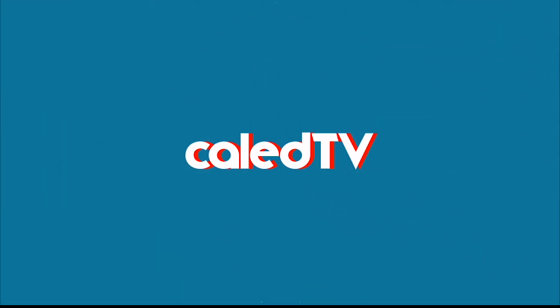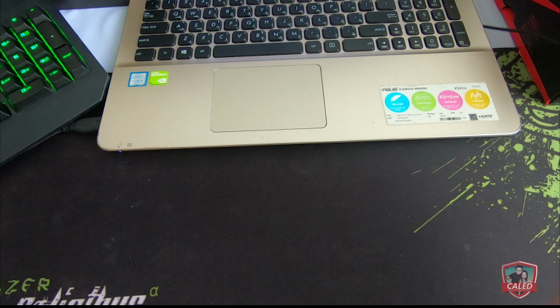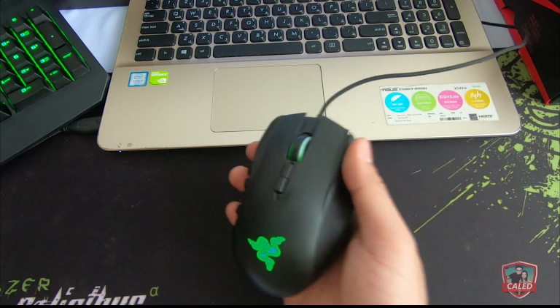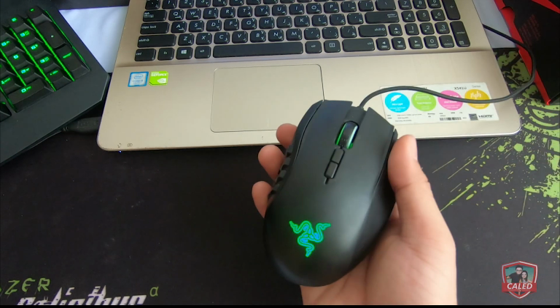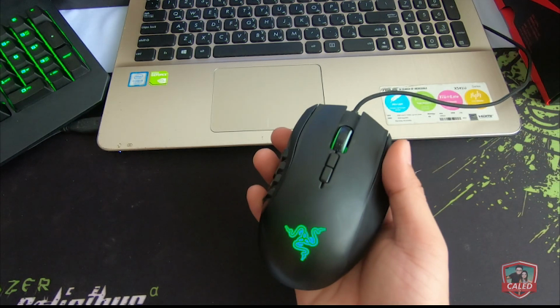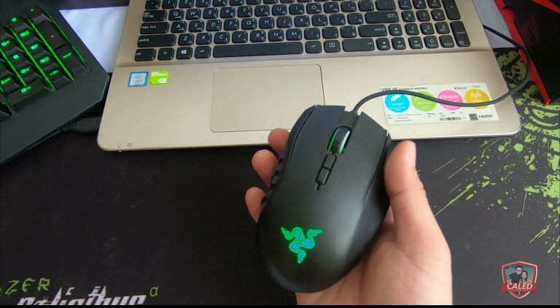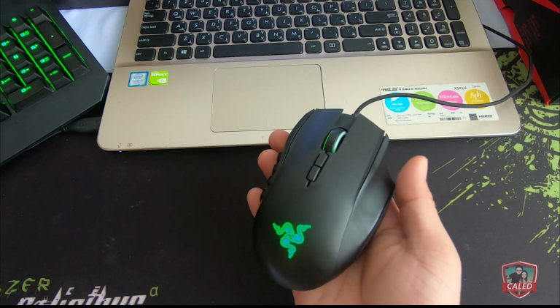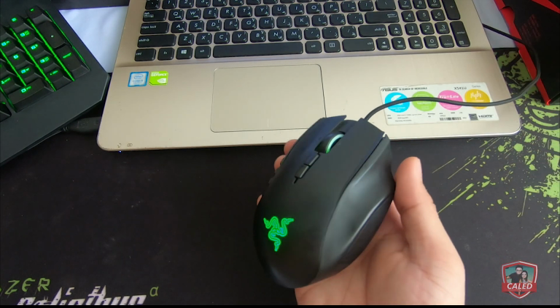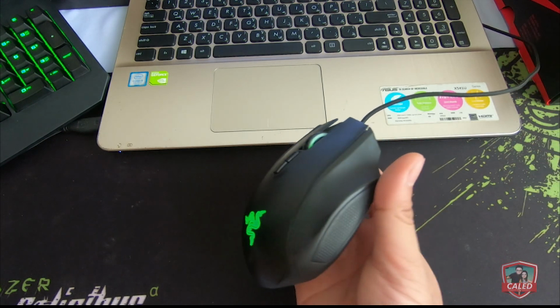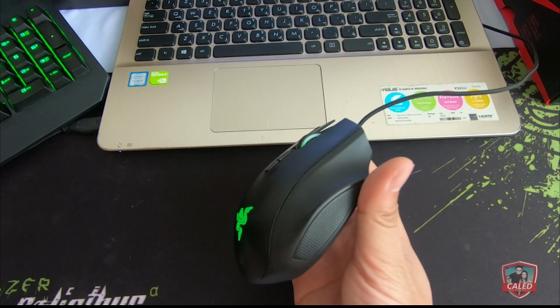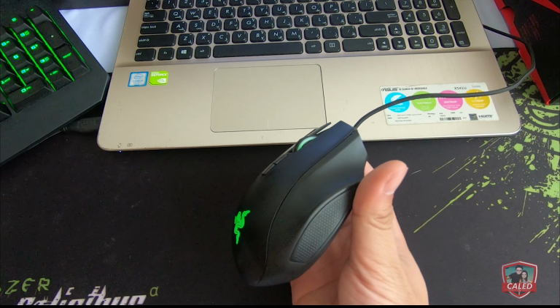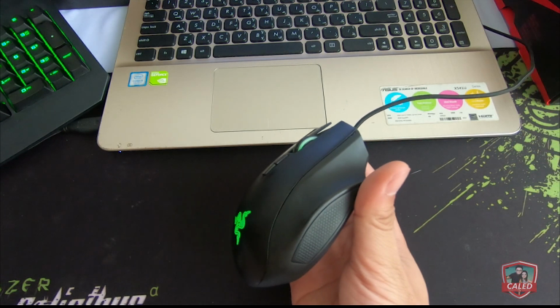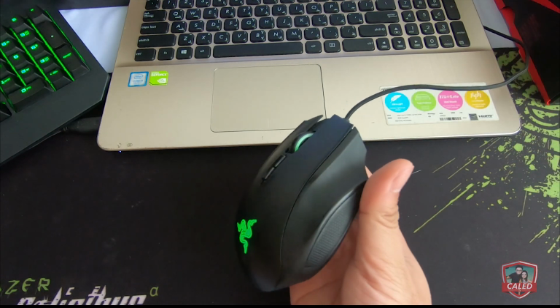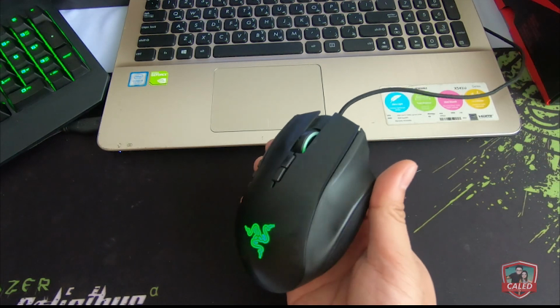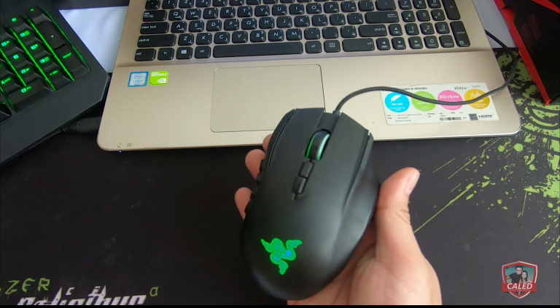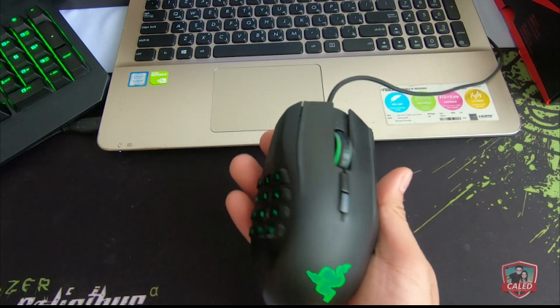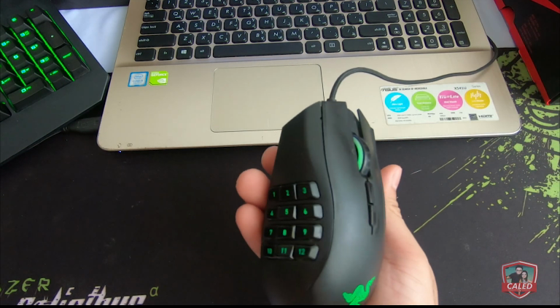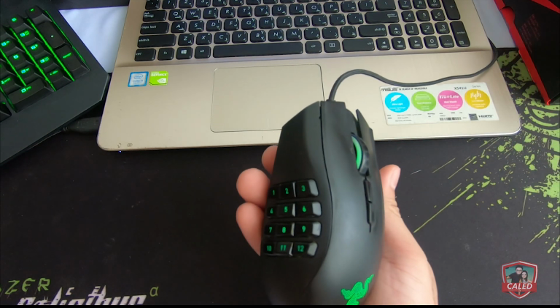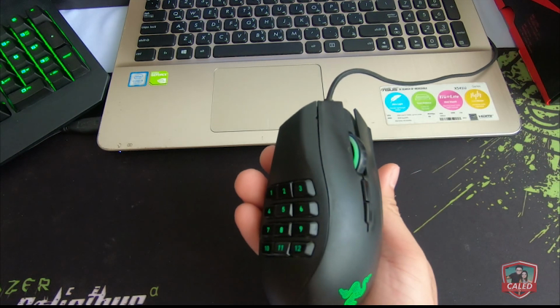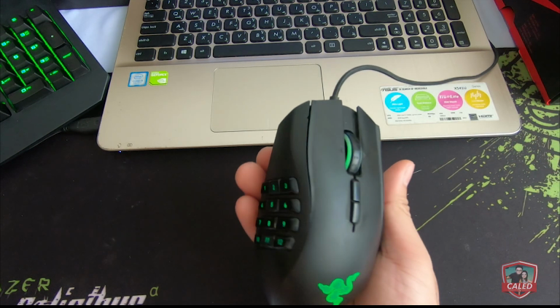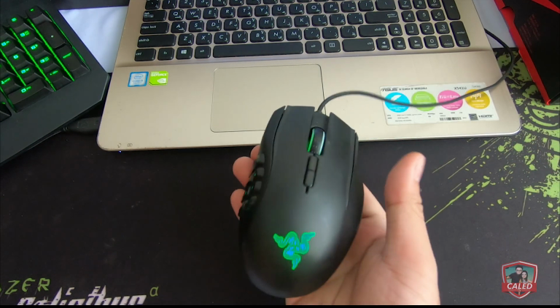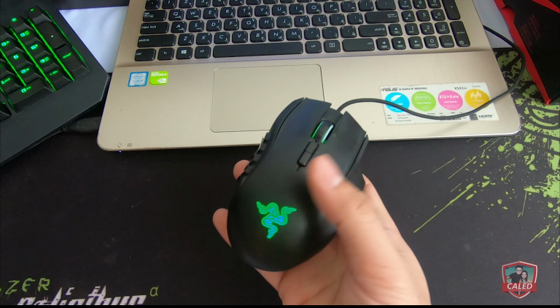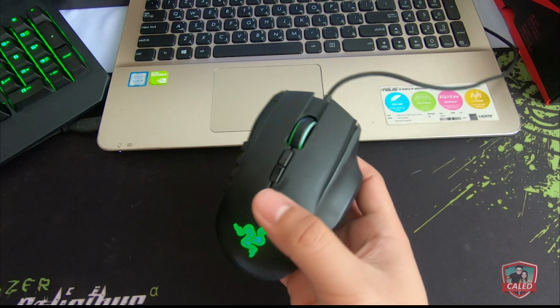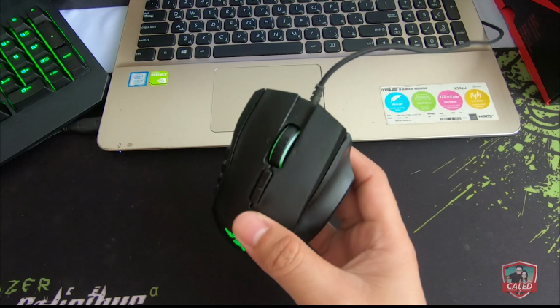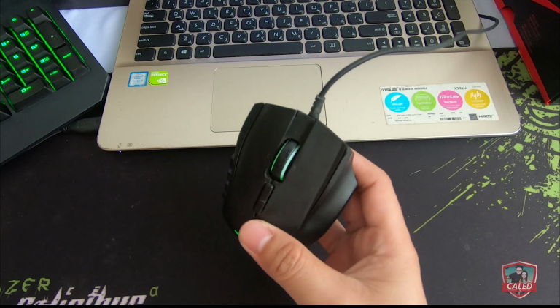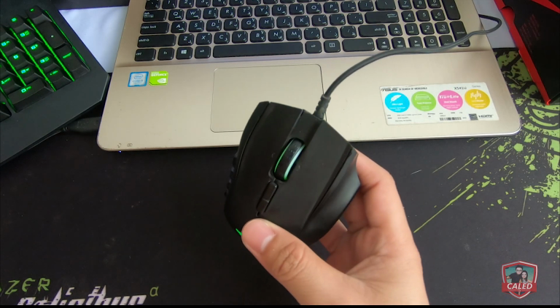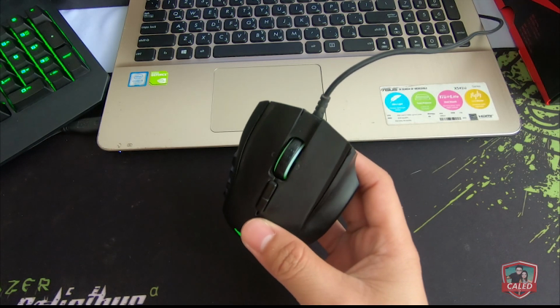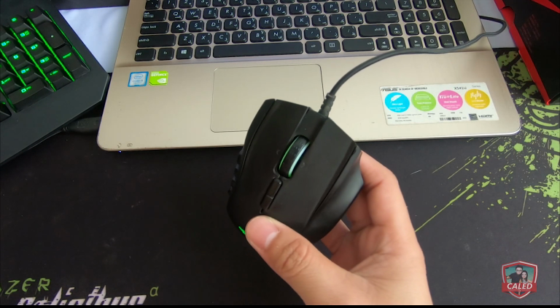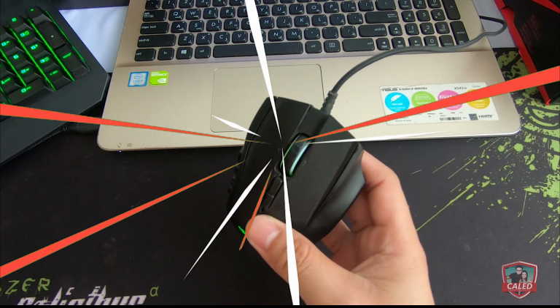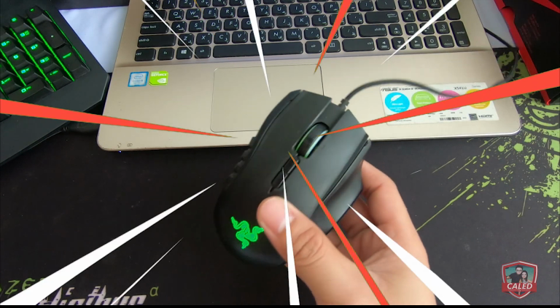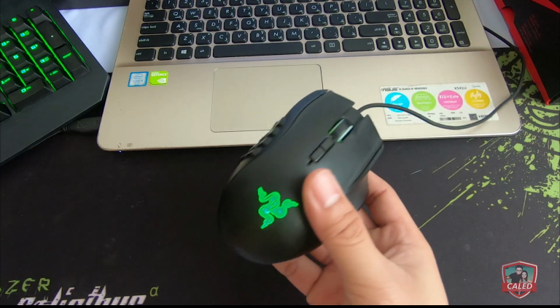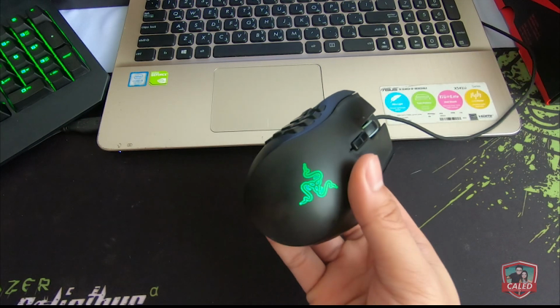Hey guys, KaliTV here and we are back again with another episode for our tech series. This time around, we have the Razer Naga Chroma.